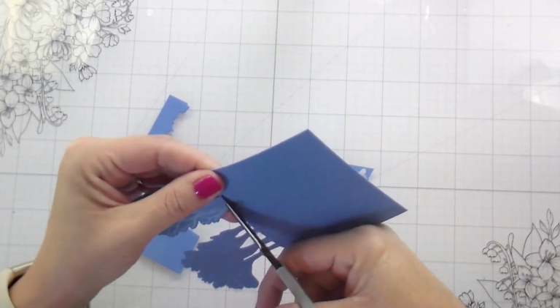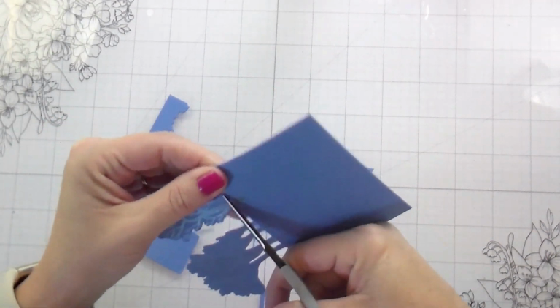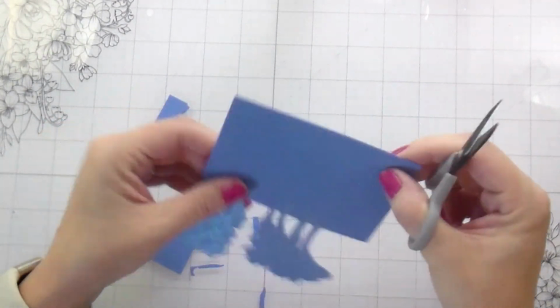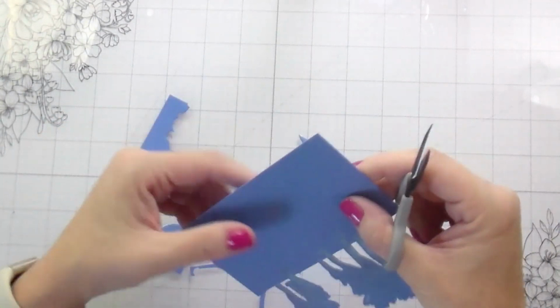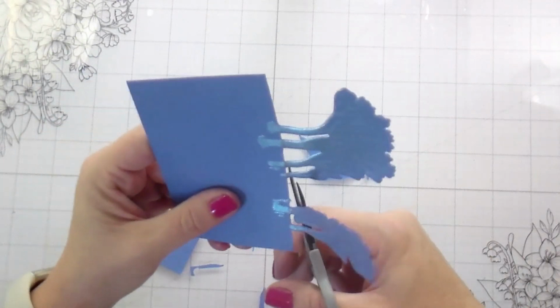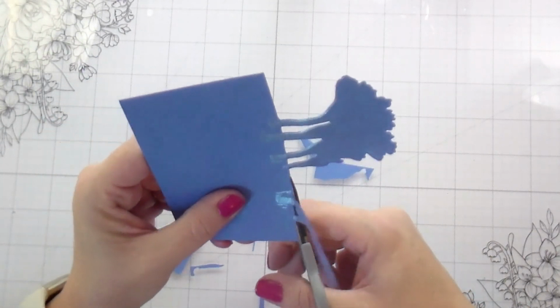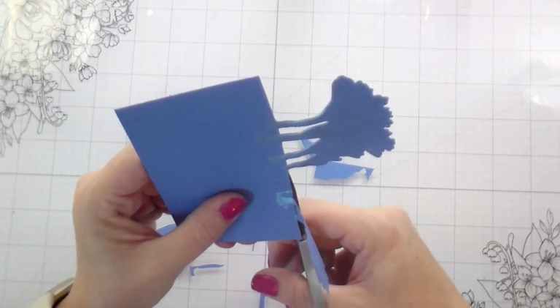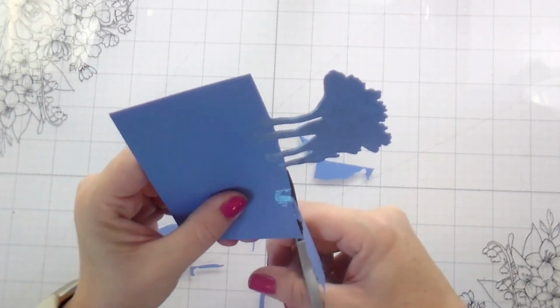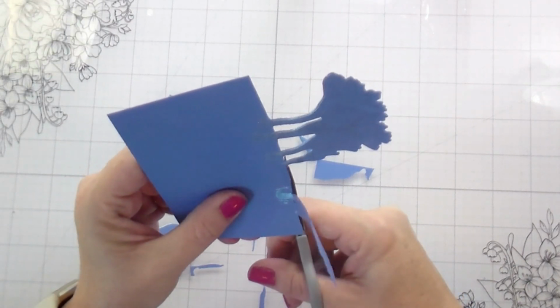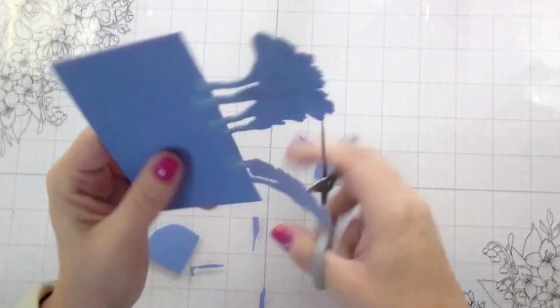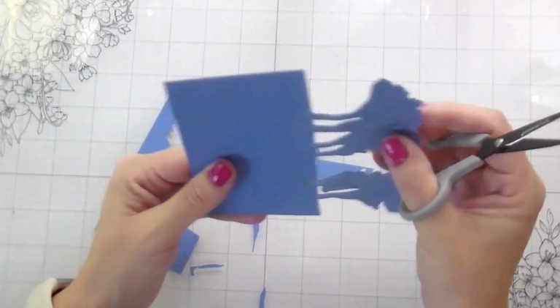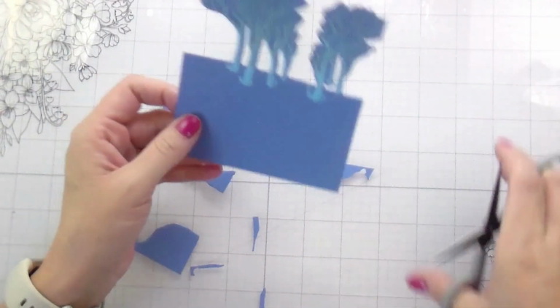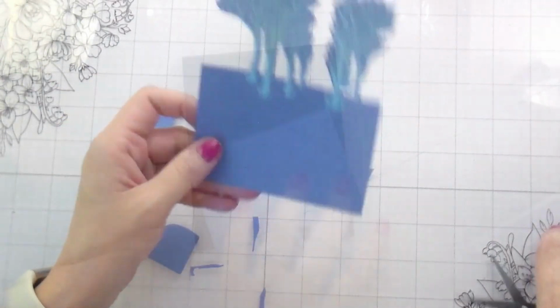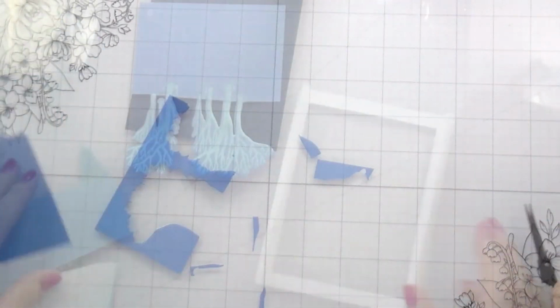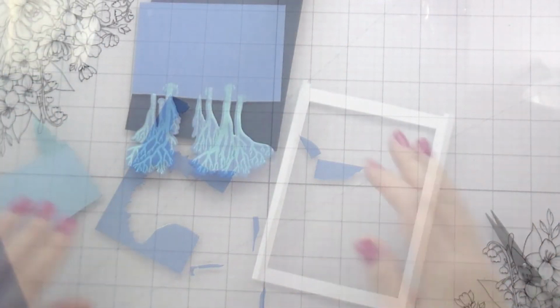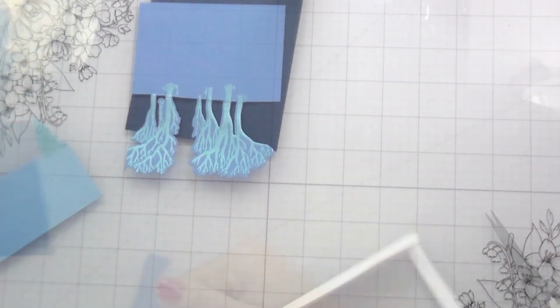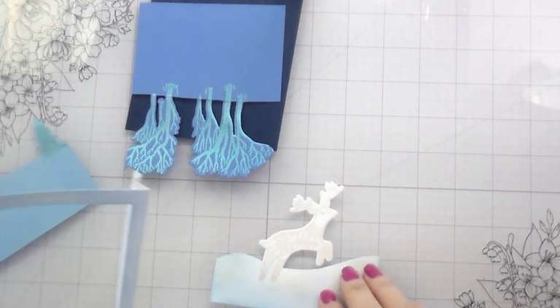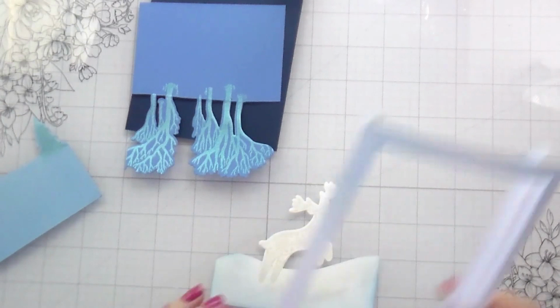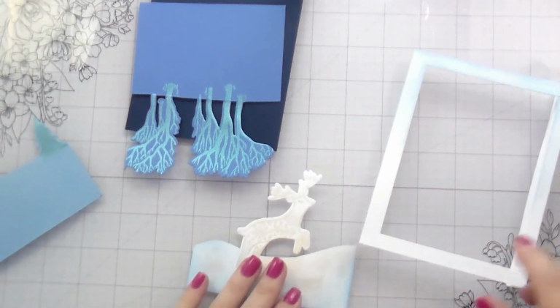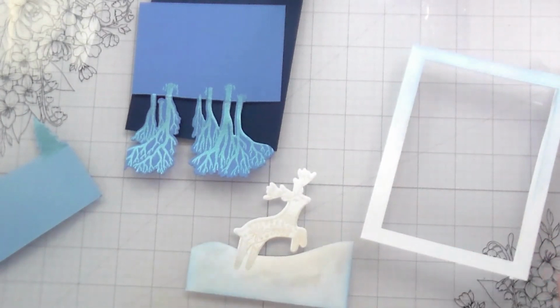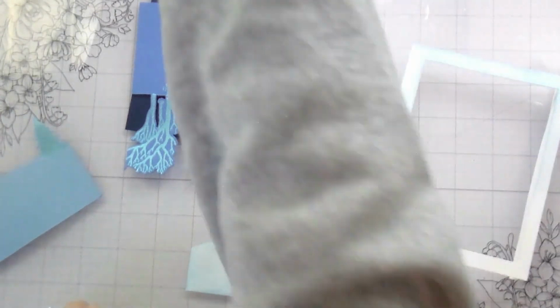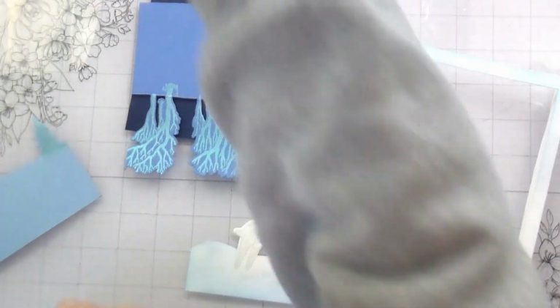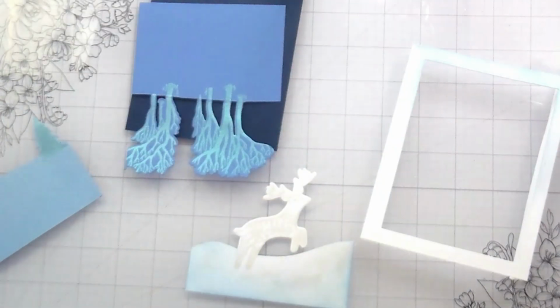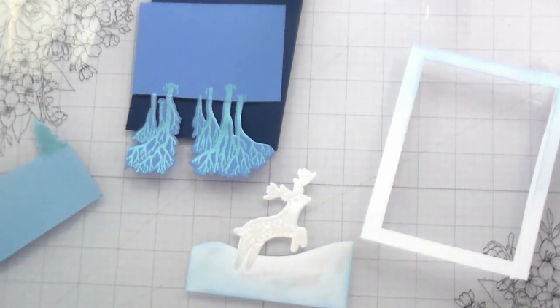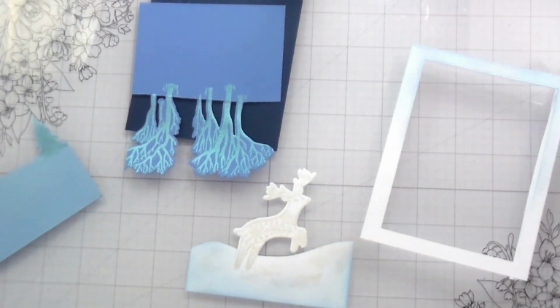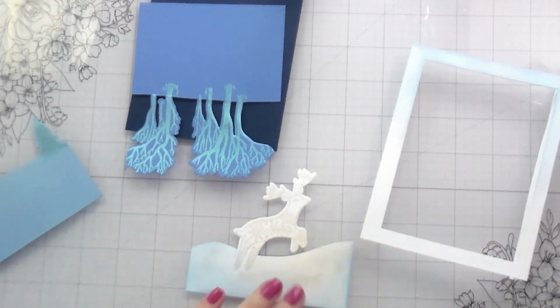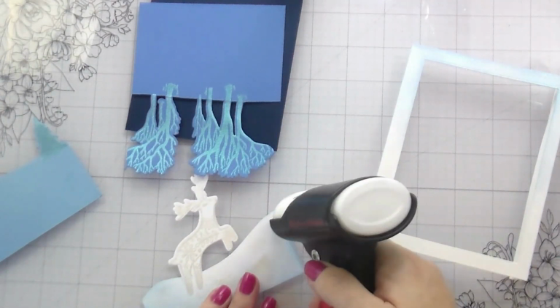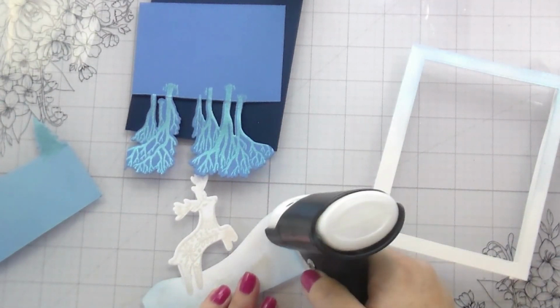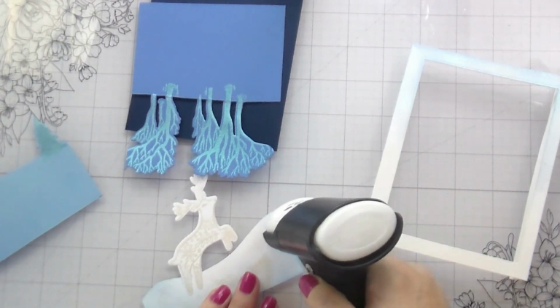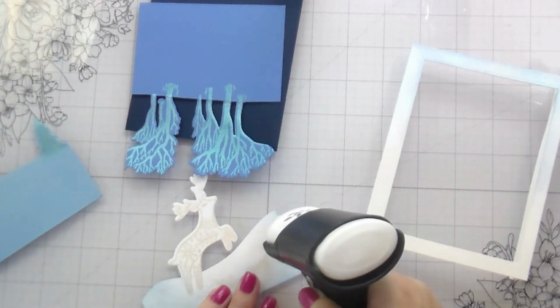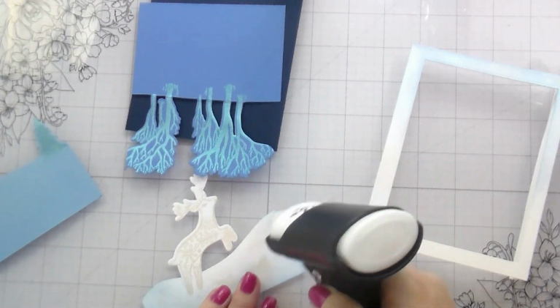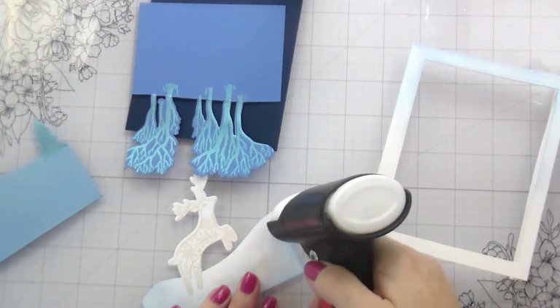Once again, you could go back in with the pouncers or the ink pad and just add some more iridescent embossing powder to that, but I didn't think it was necessary. So now we're going to start building.